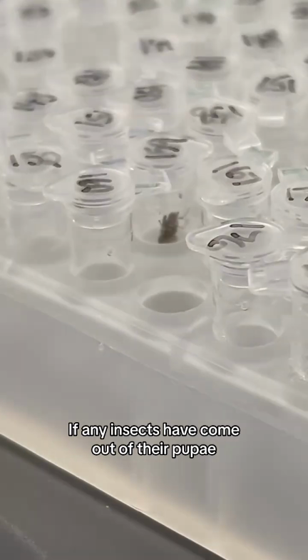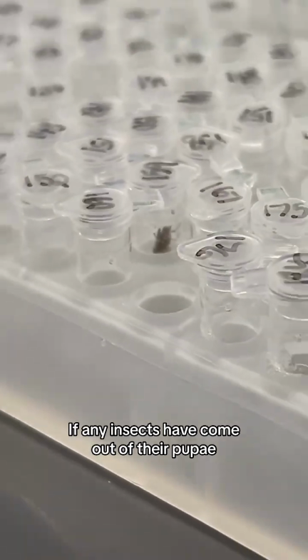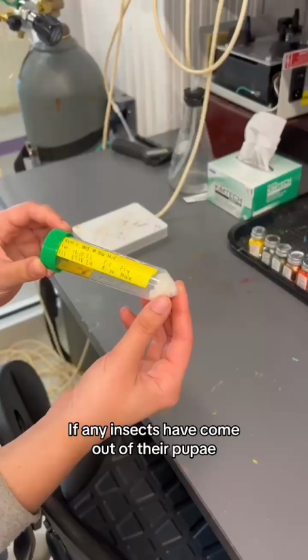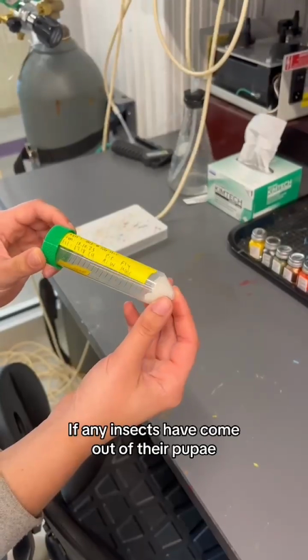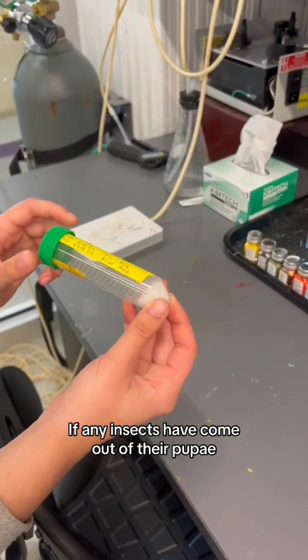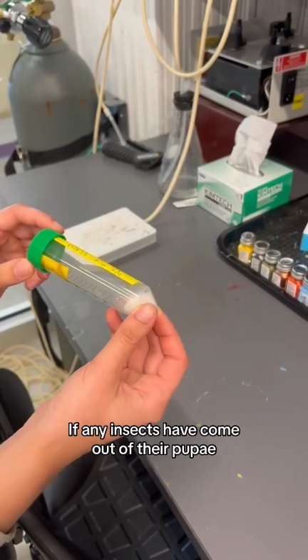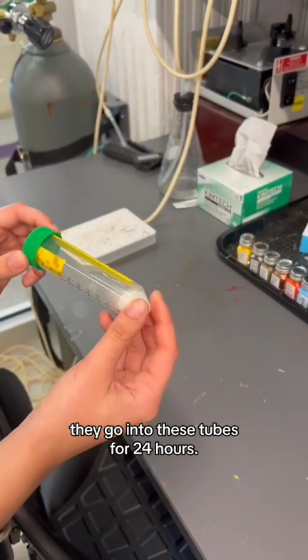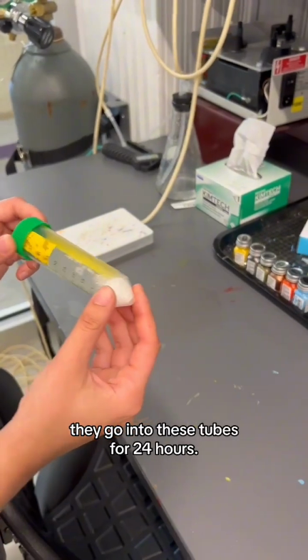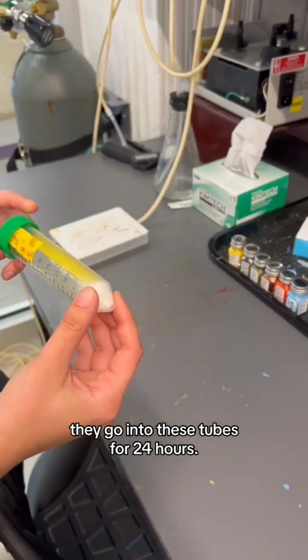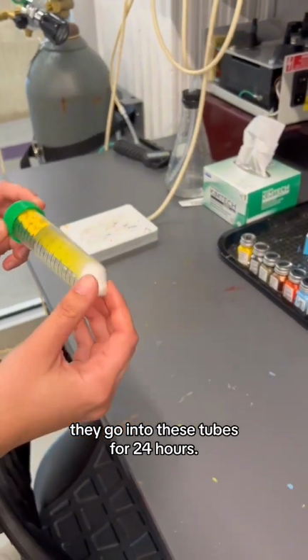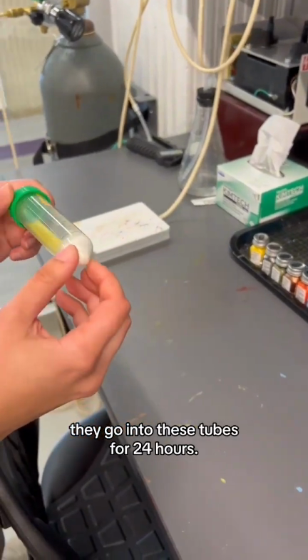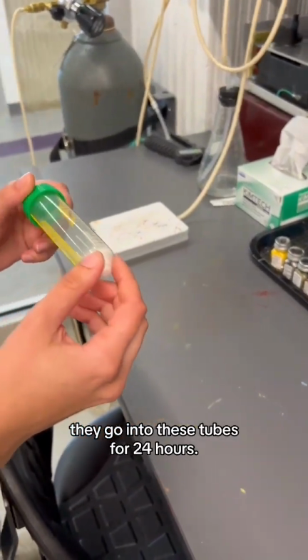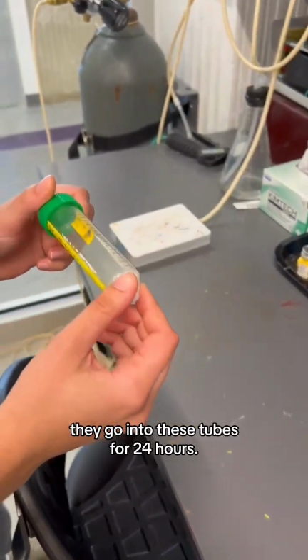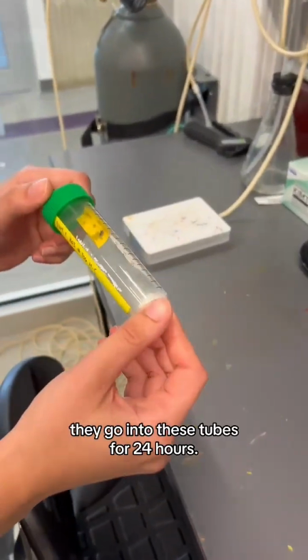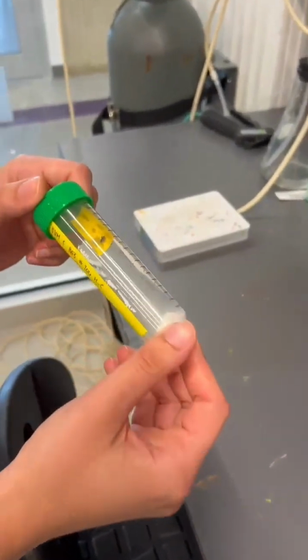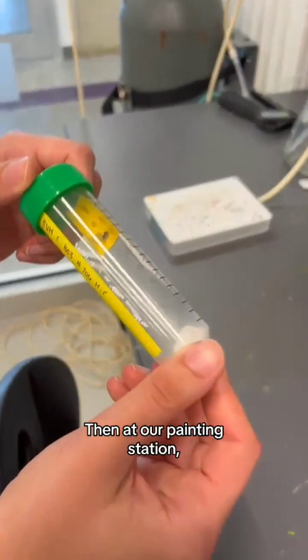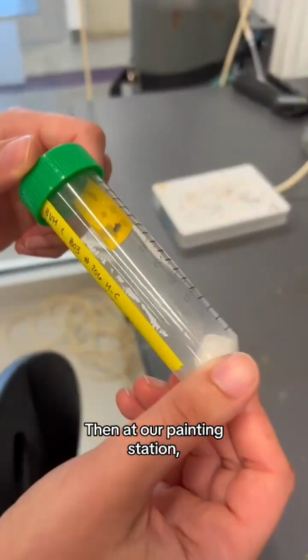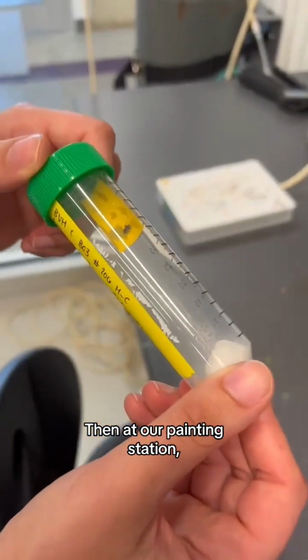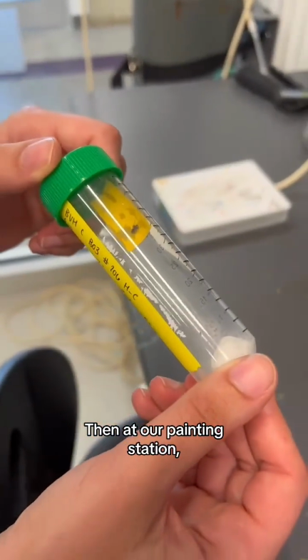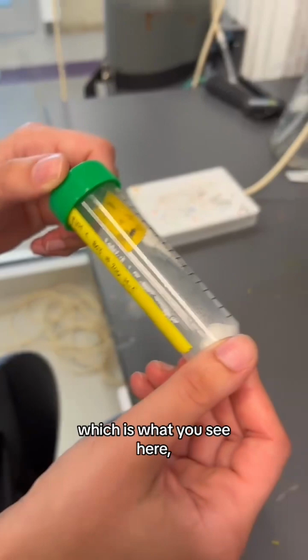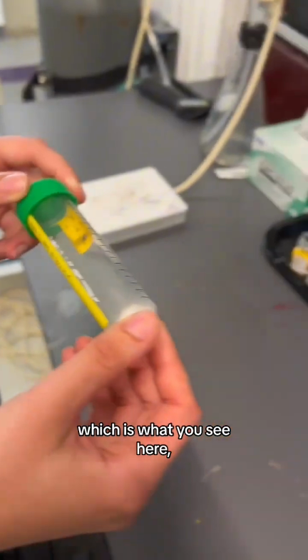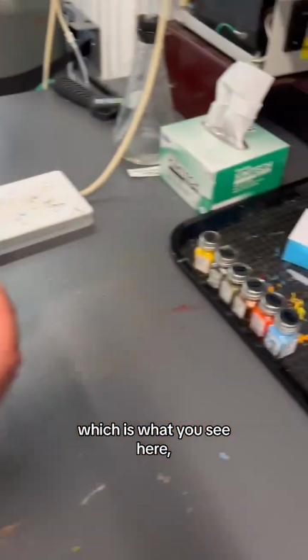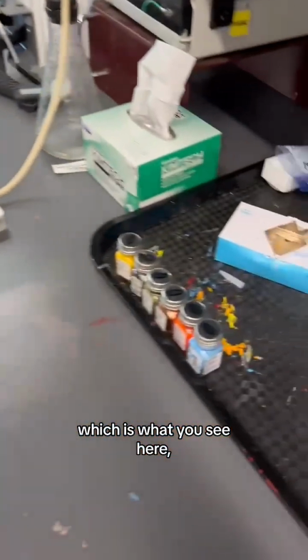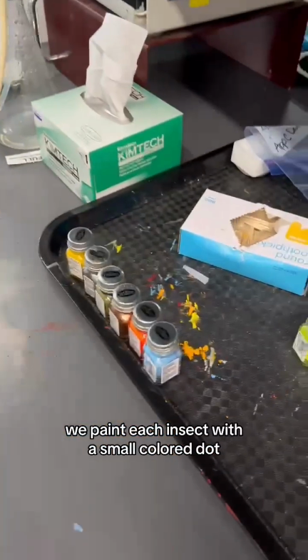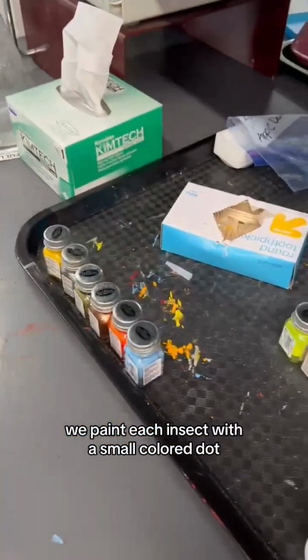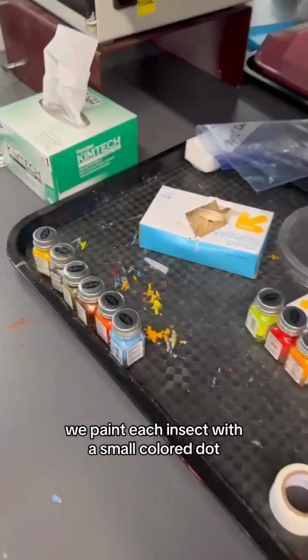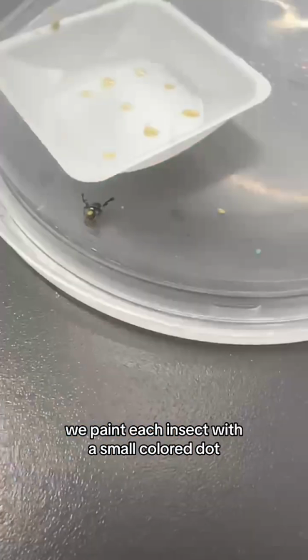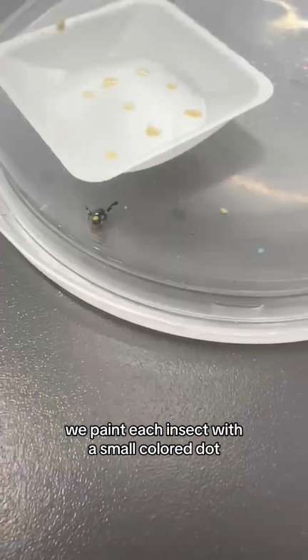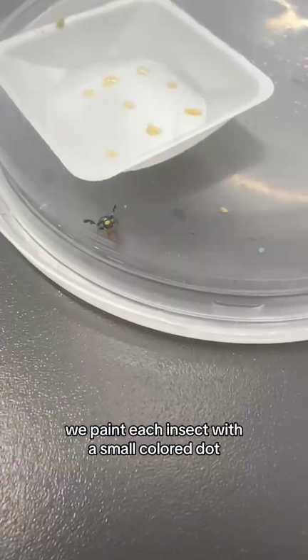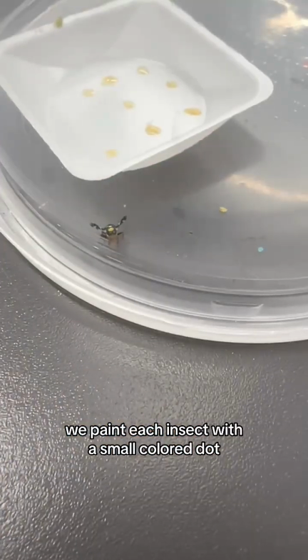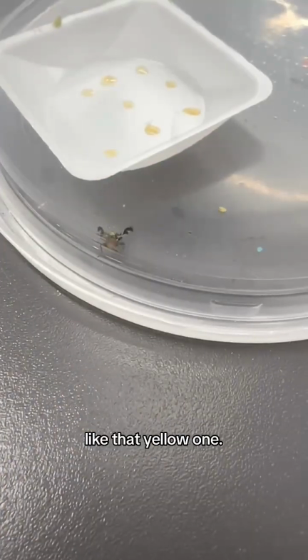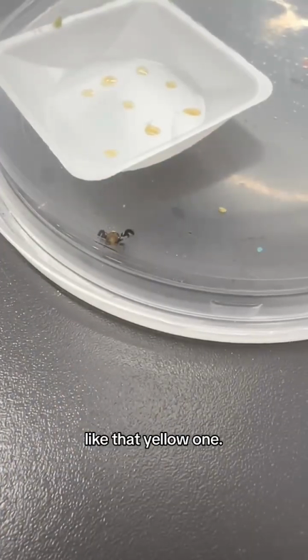If any insects have come out of their pupa, they go into these tubes for 24 hours. Then at our painting station, which is what you see here, we paint each insect with a small colored dot, like that yellow one.